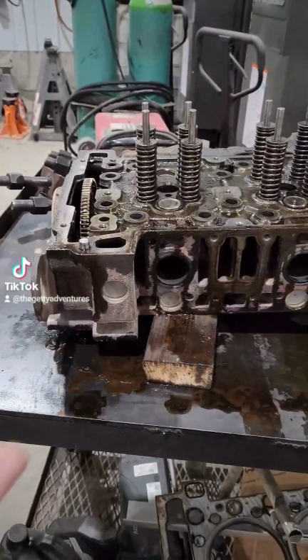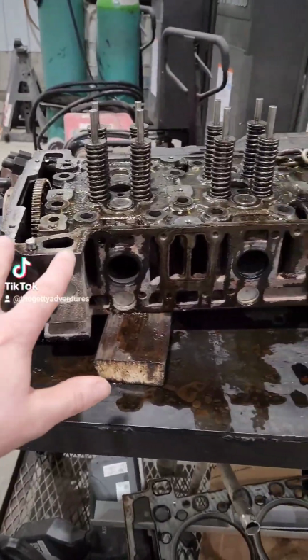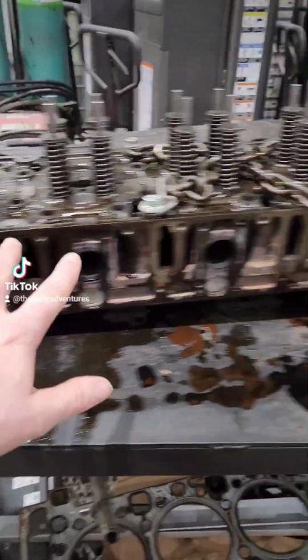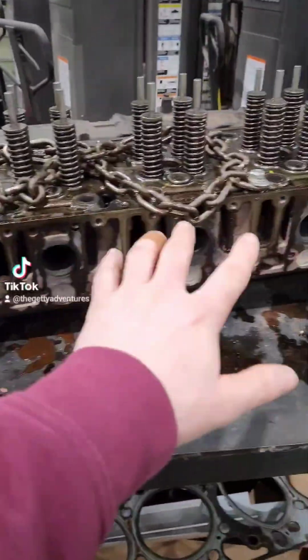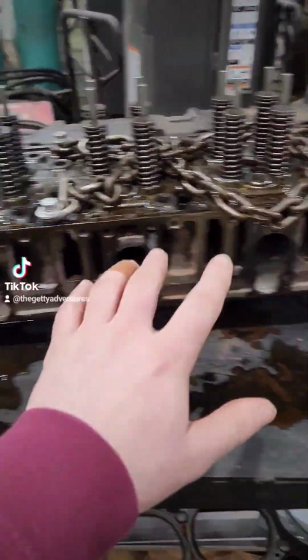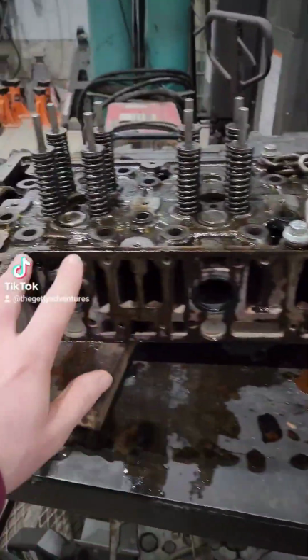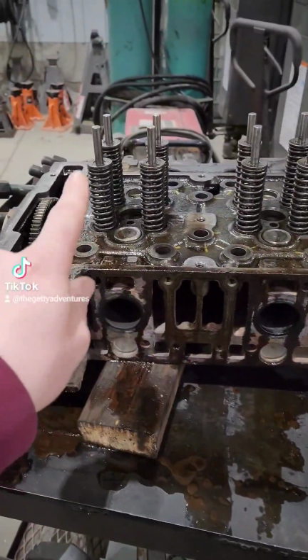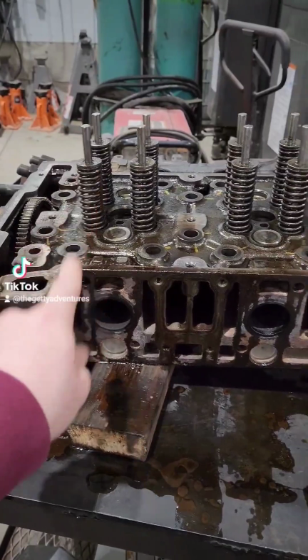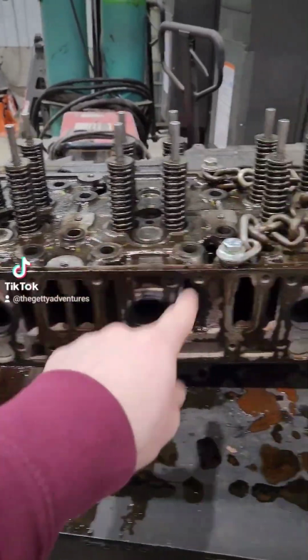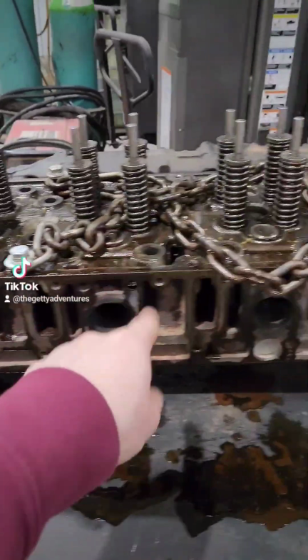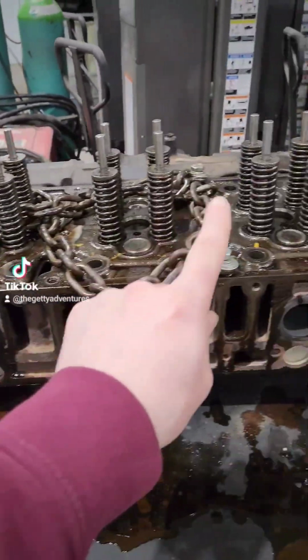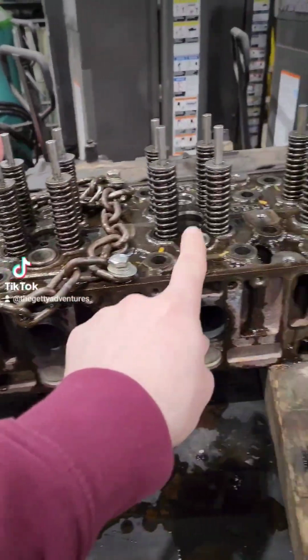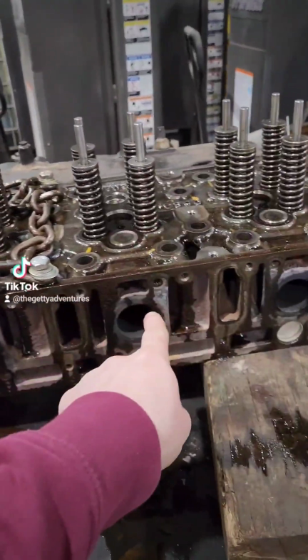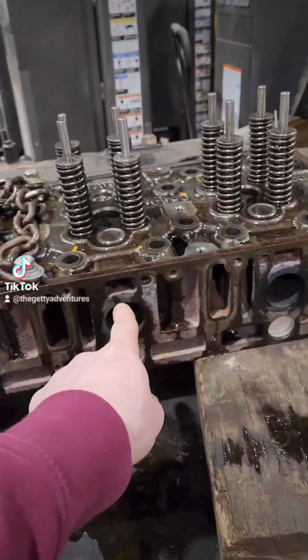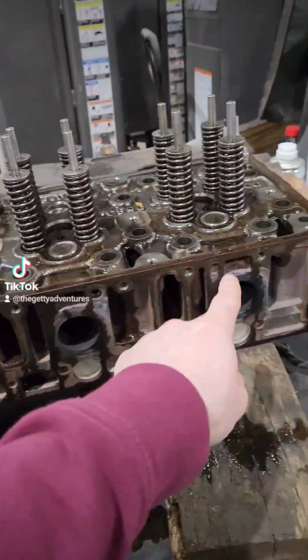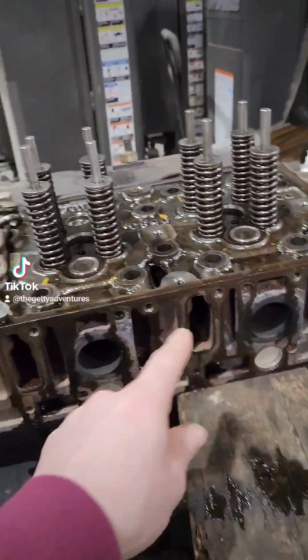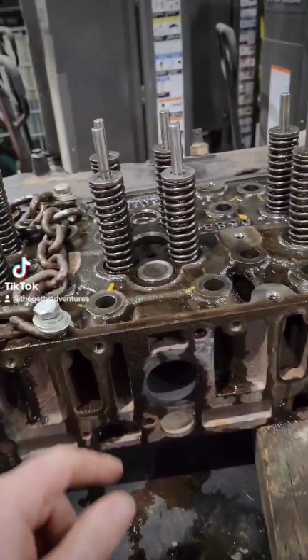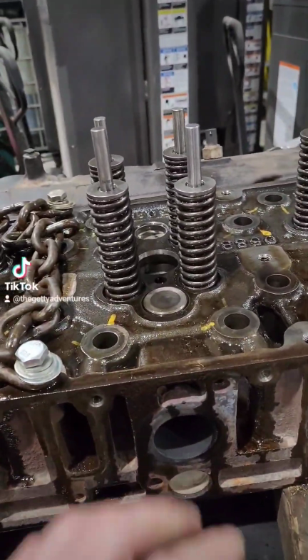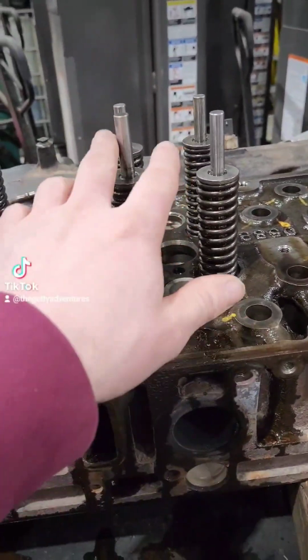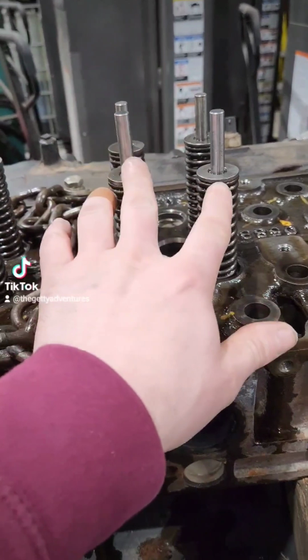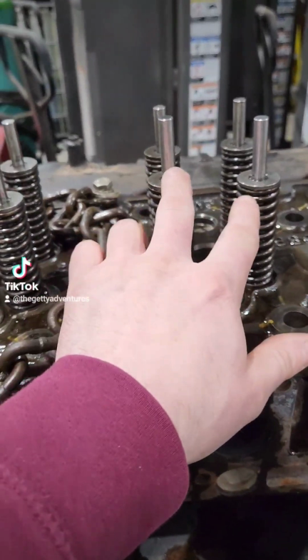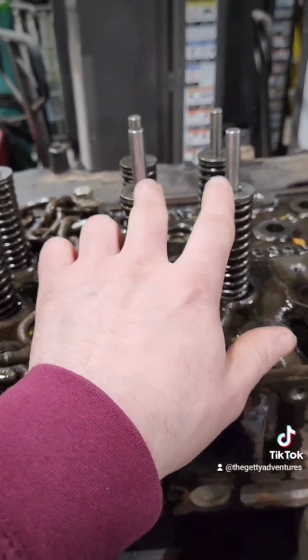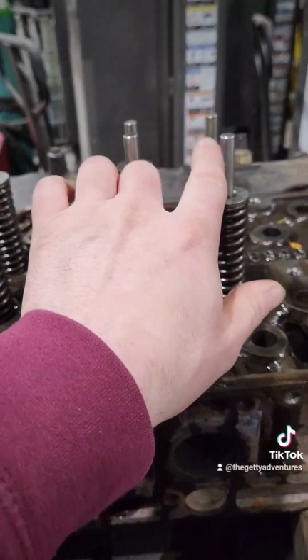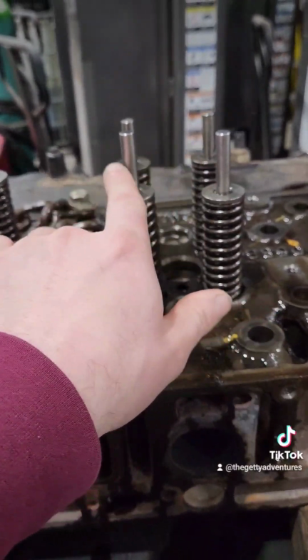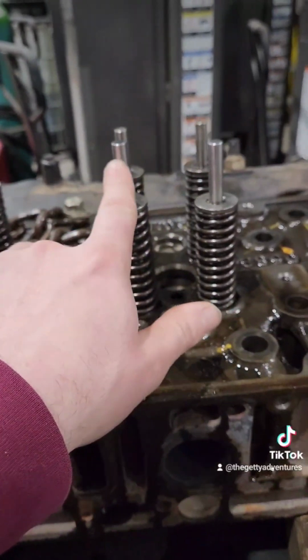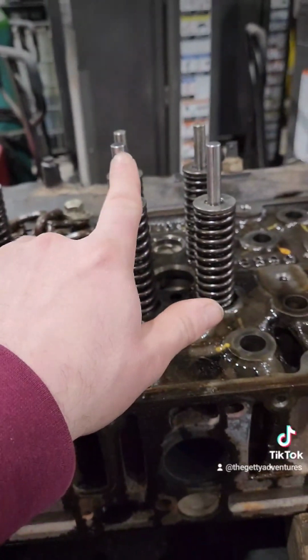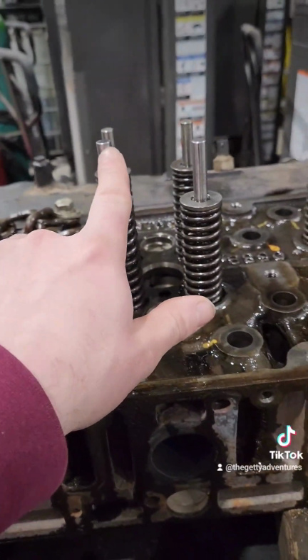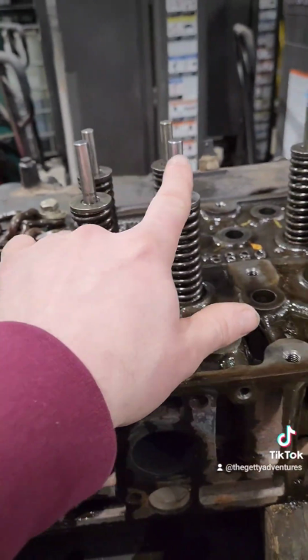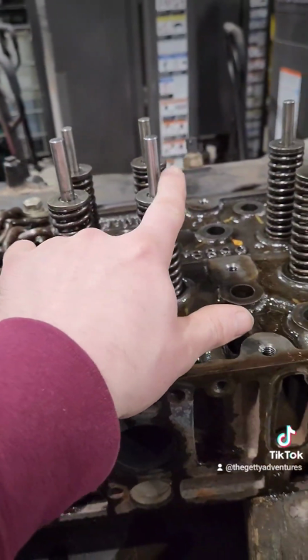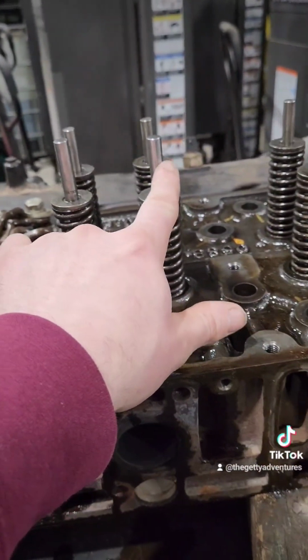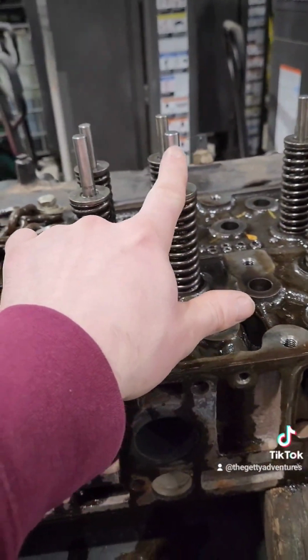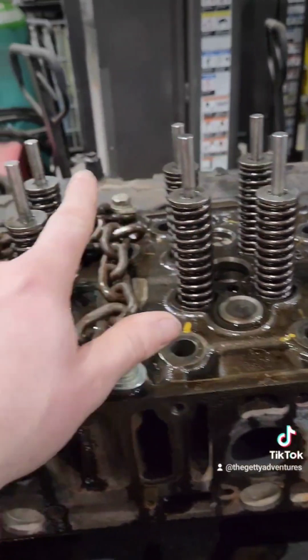And lastly, we got the head here. This is cylinder six, five, four, three, two, one. And these are our exhaust valves here, and you can see one is different than the other.